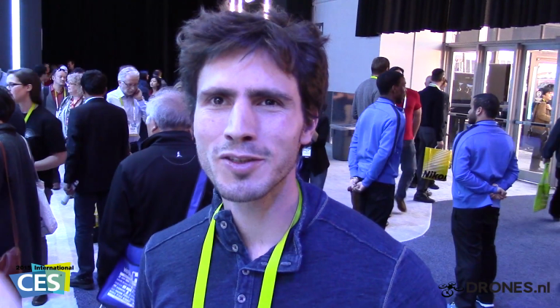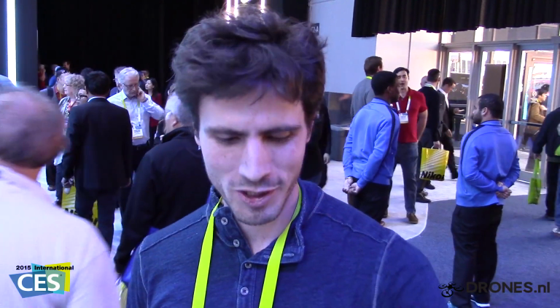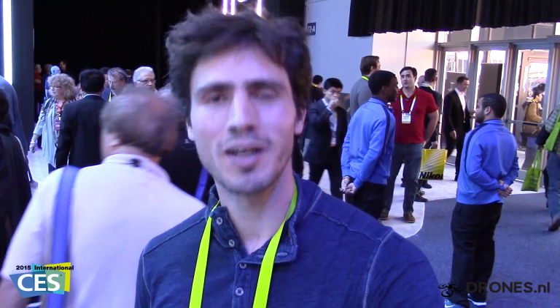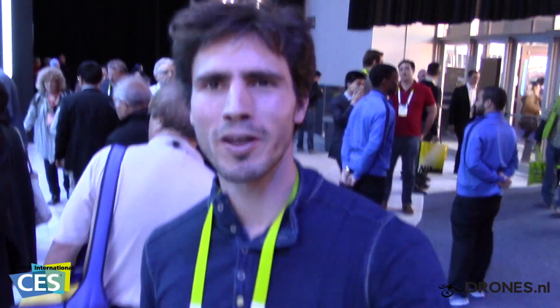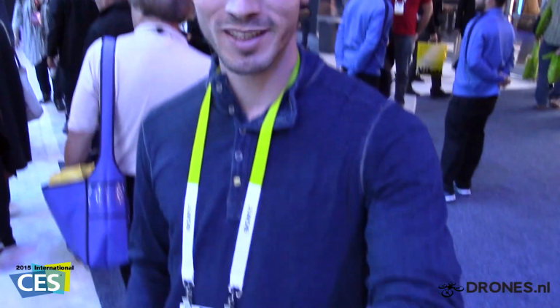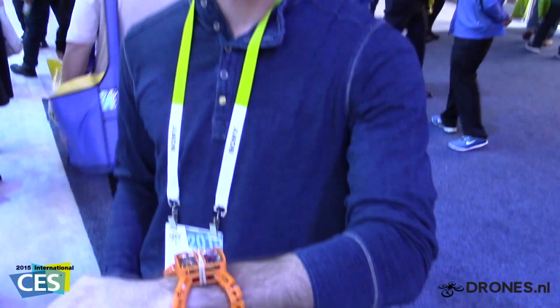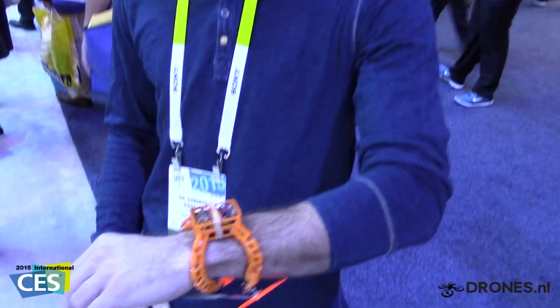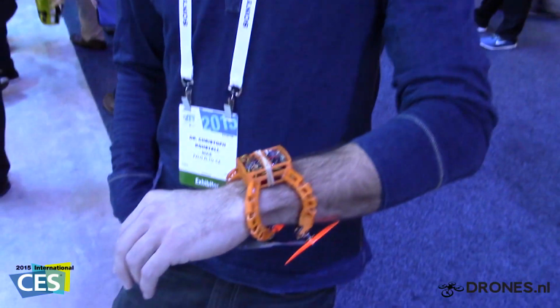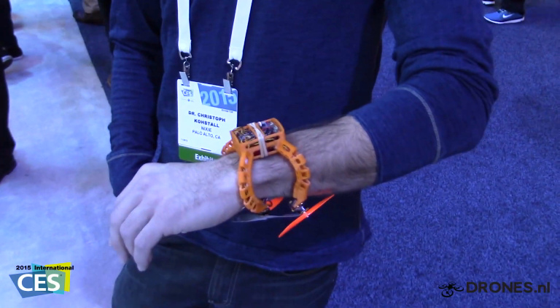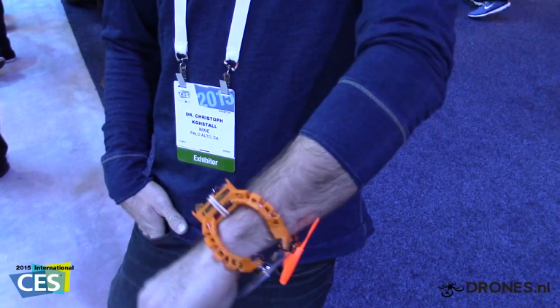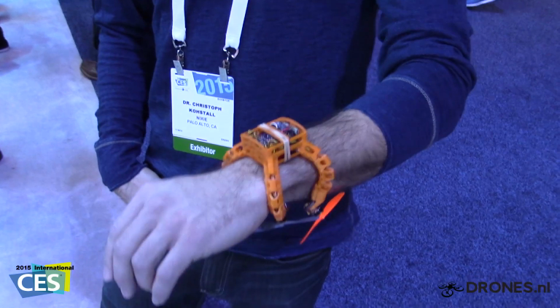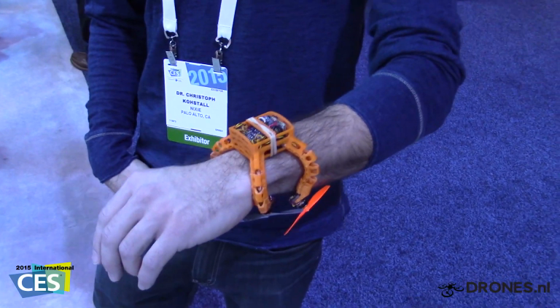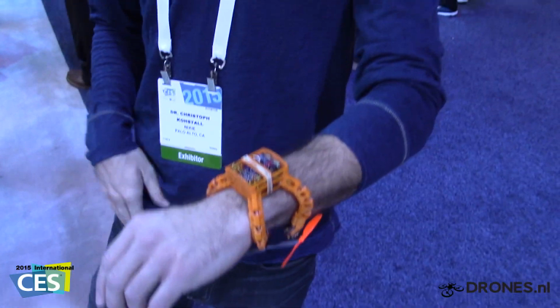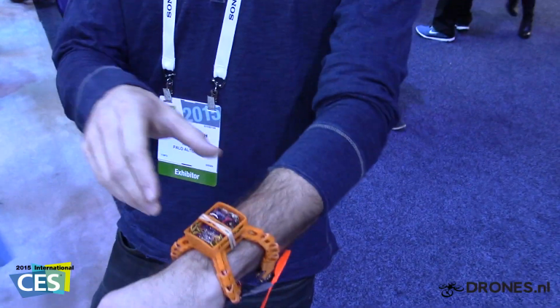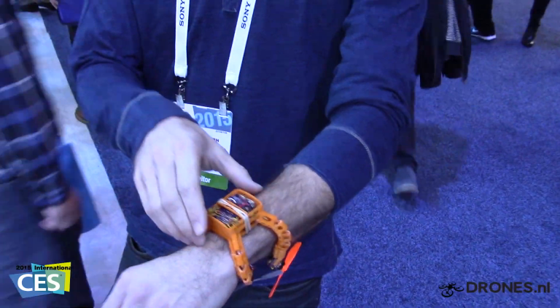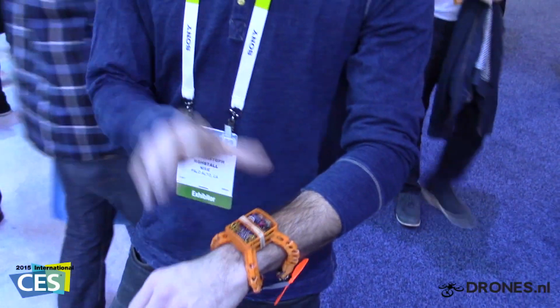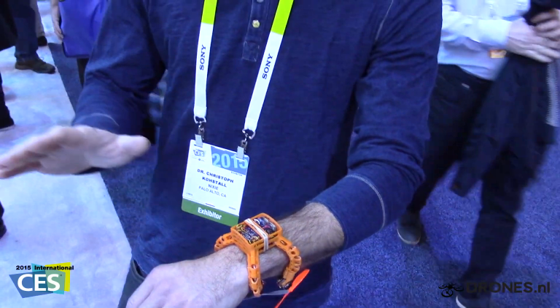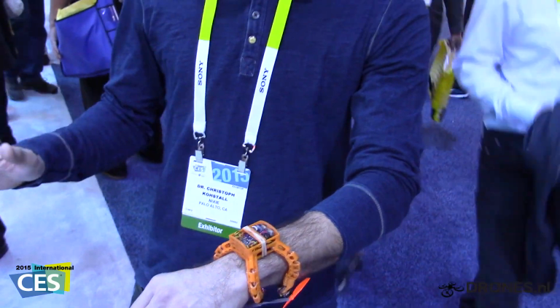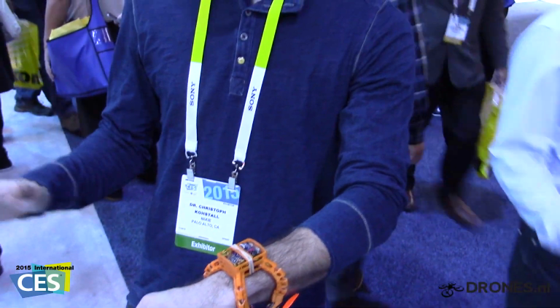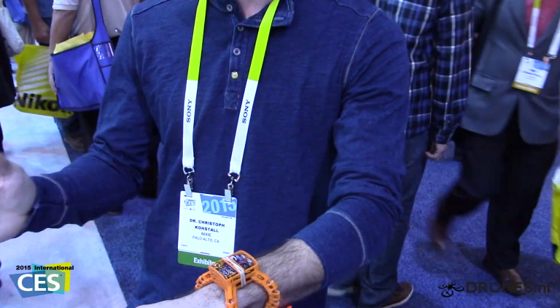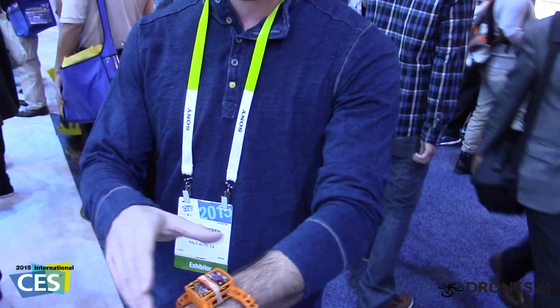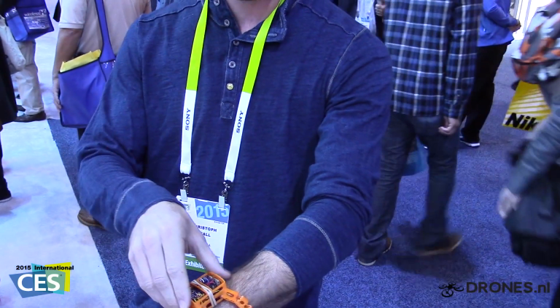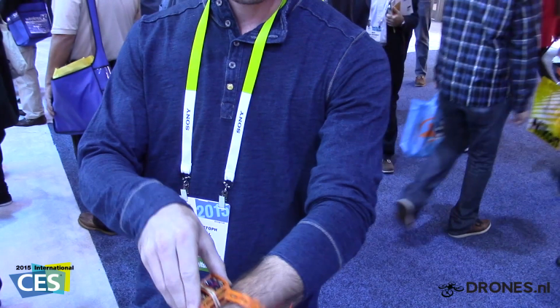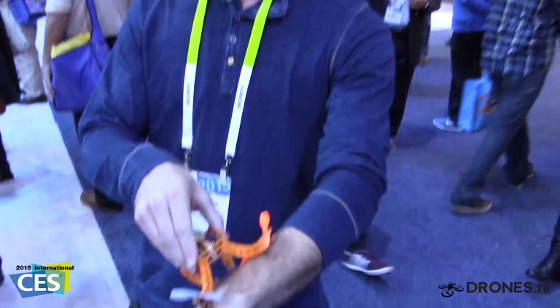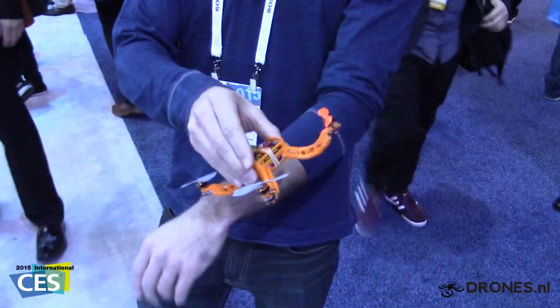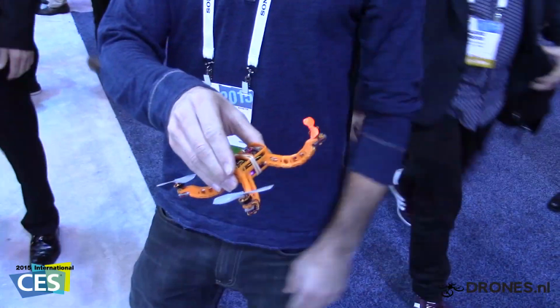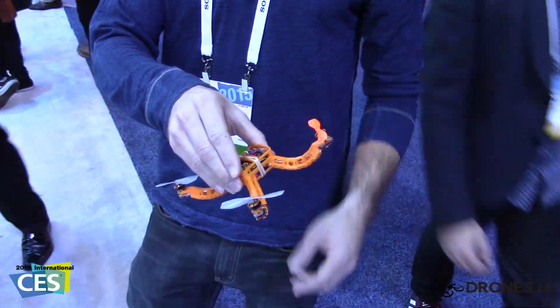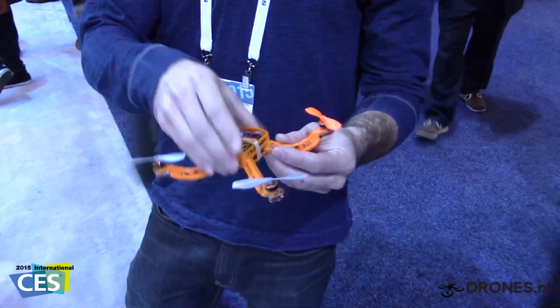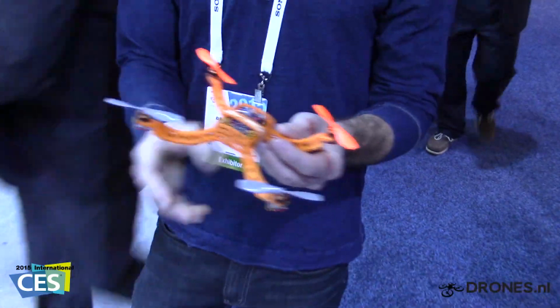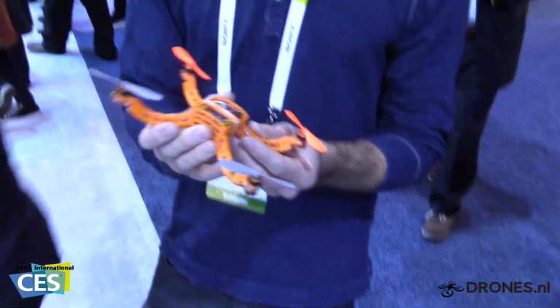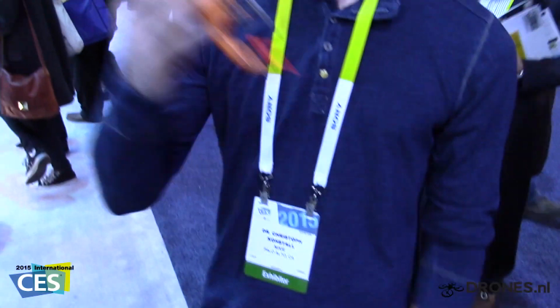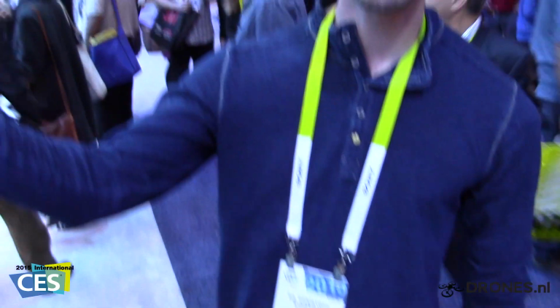Today I want to show you our invention: Nixie. Nixie comes with you on your wrist. And whenever there's a moment you want to capture, you want to take a picture of, you just flick it off your wrist pretty easily and send it to fly.